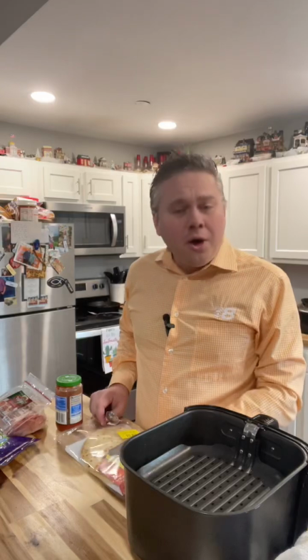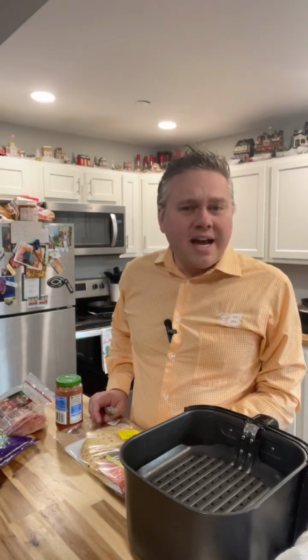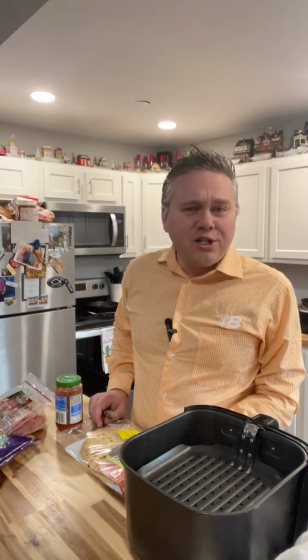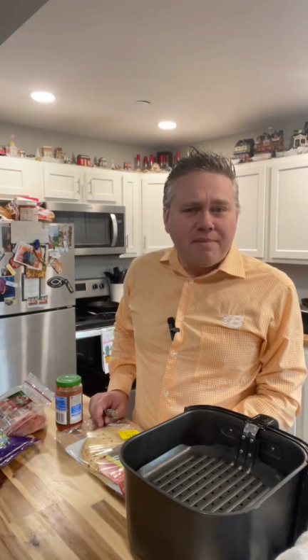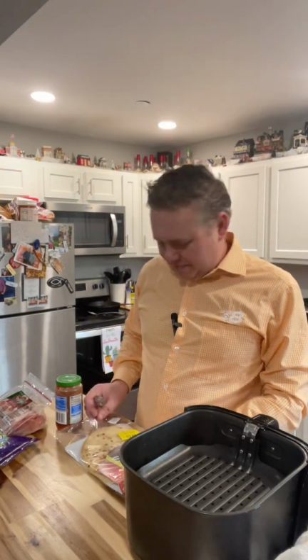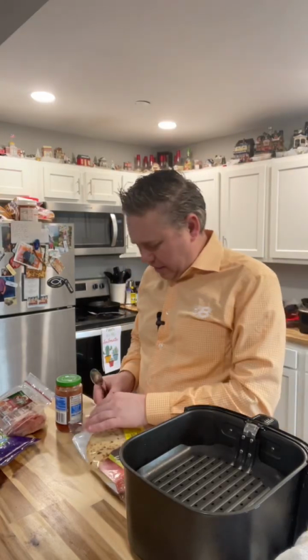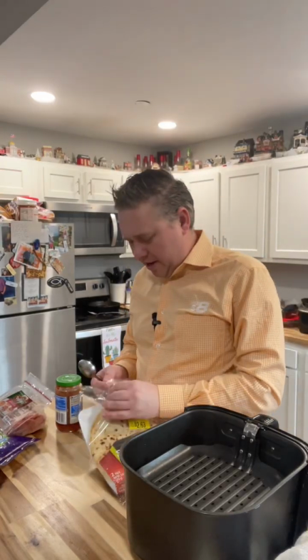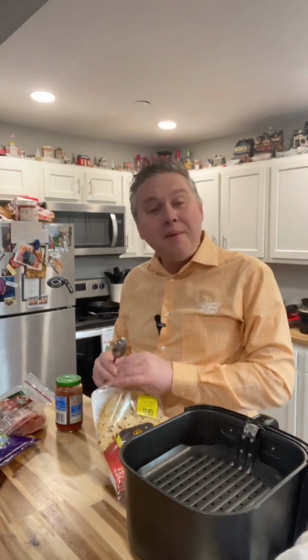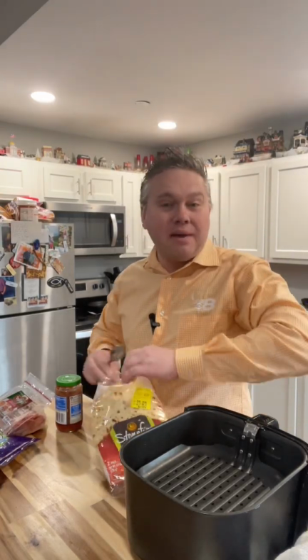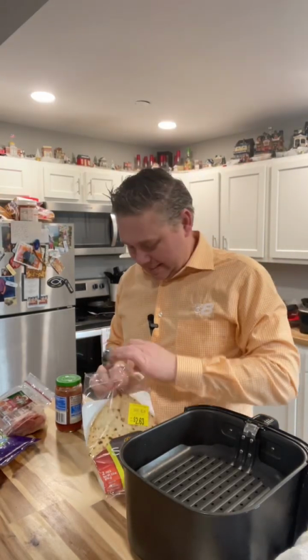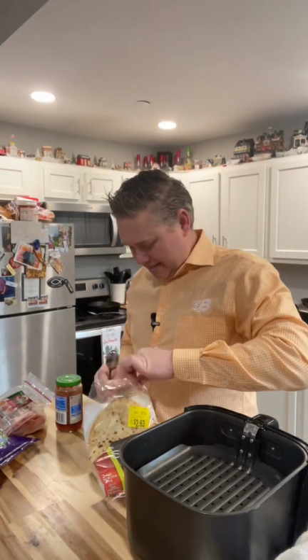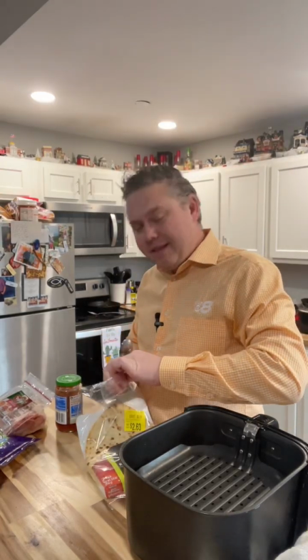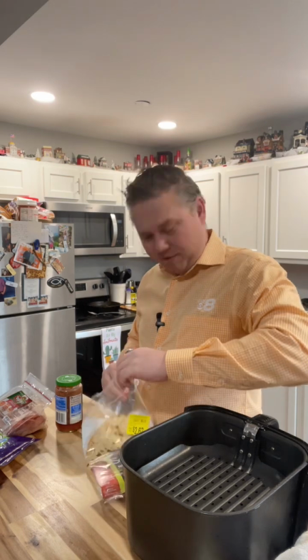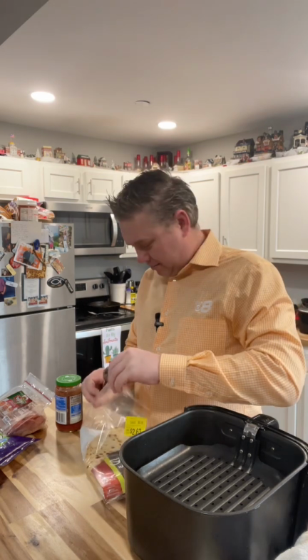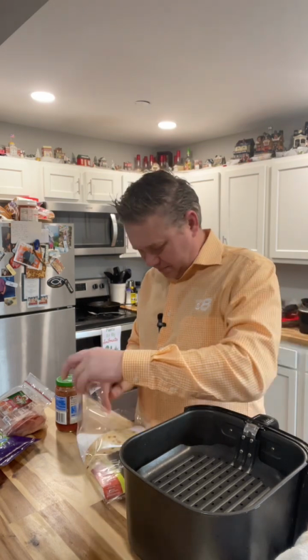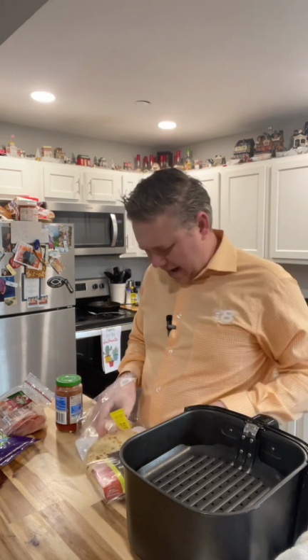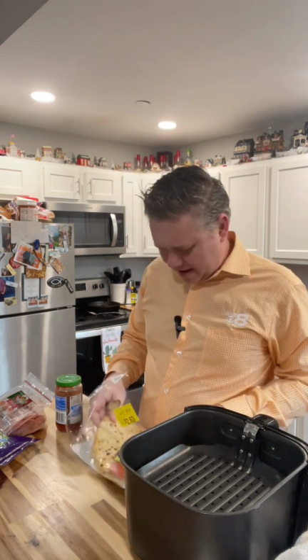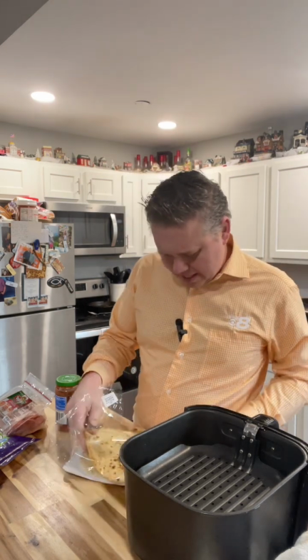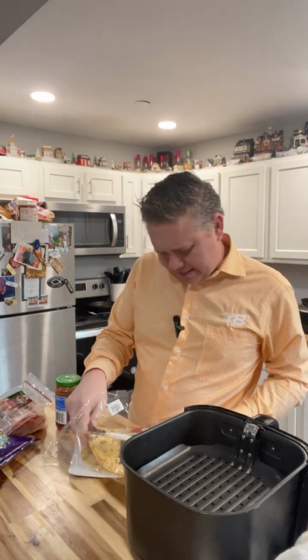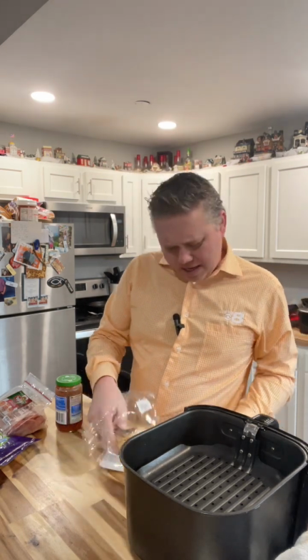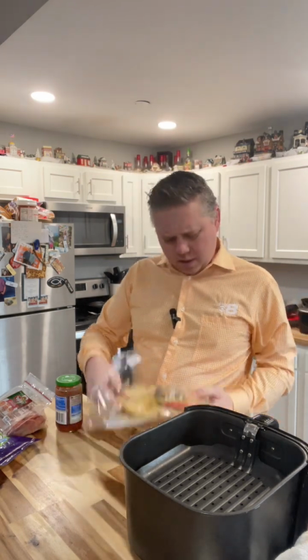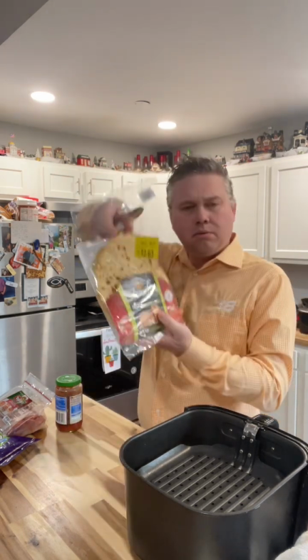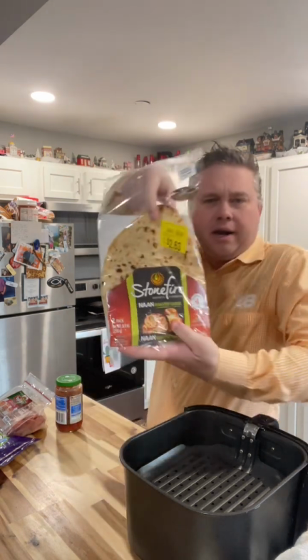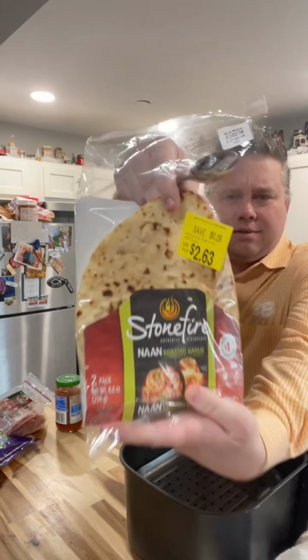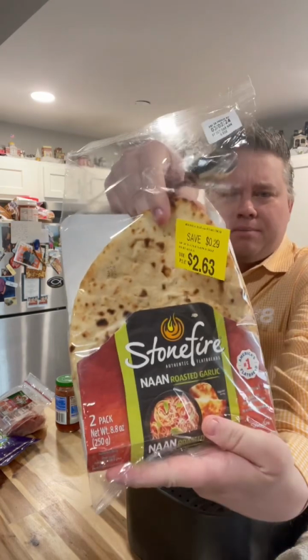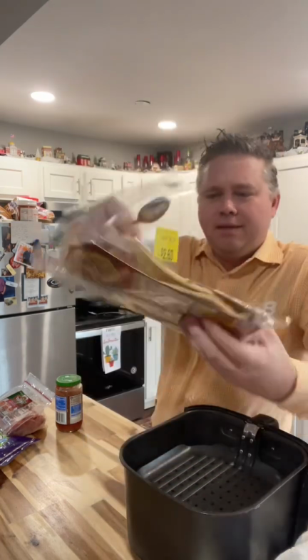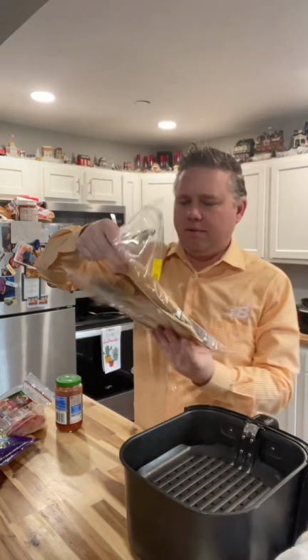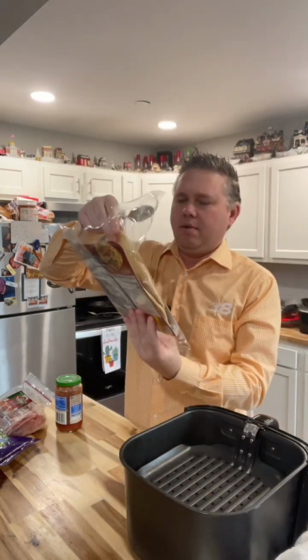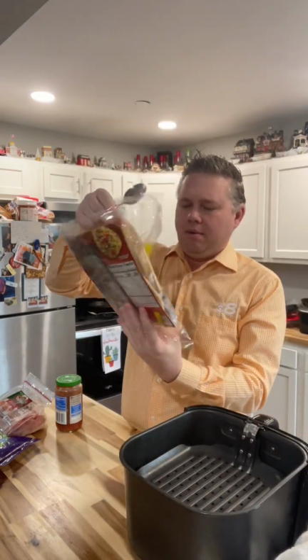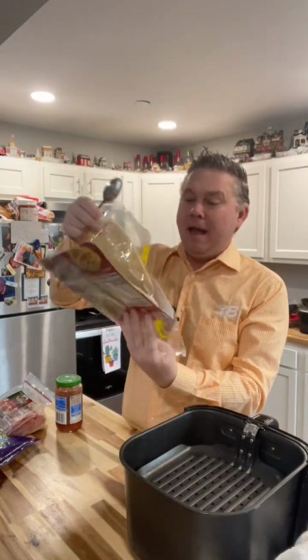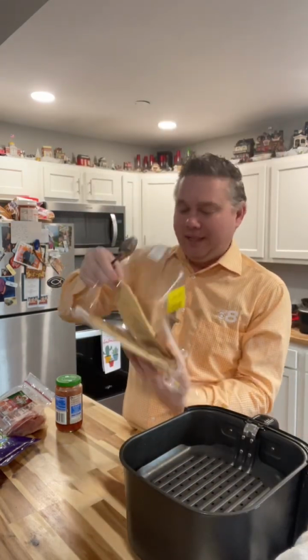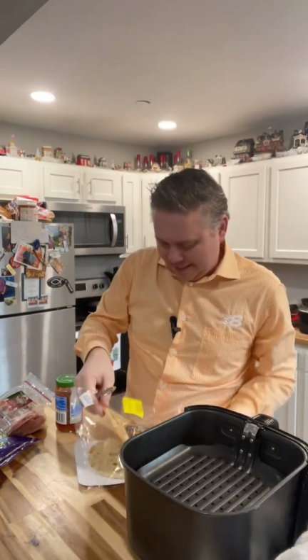It's time for lunch and I'm gonna make a pizza in the air fryer. I found that this naan bread, this flatbread, makes a really good pizza.